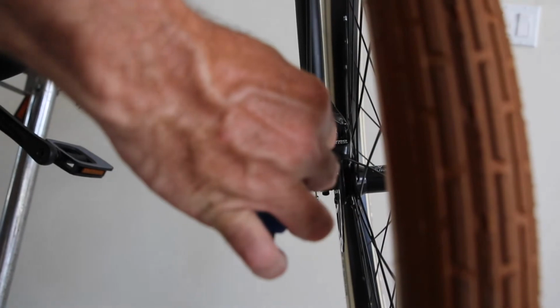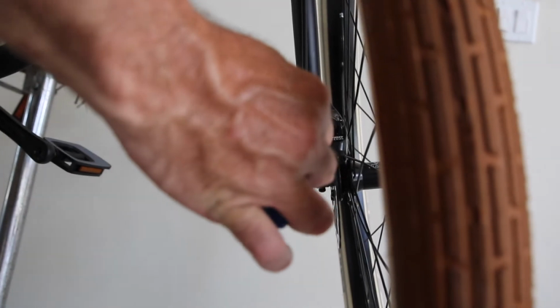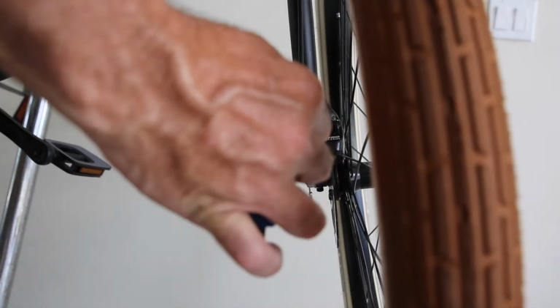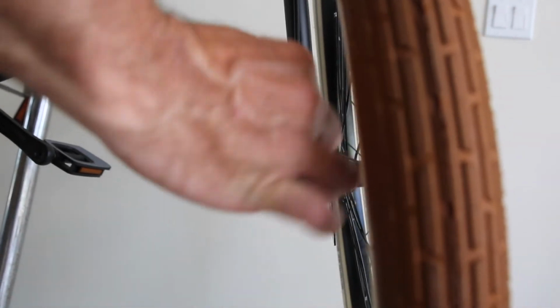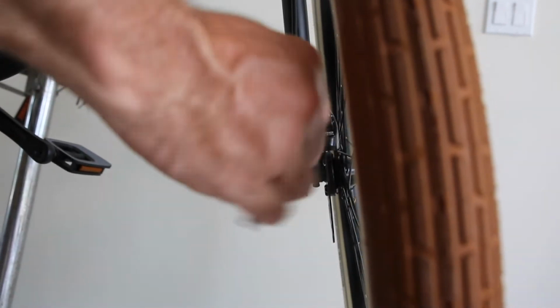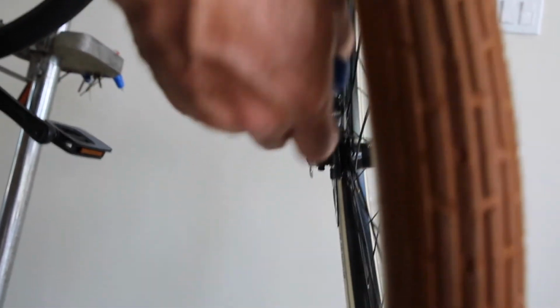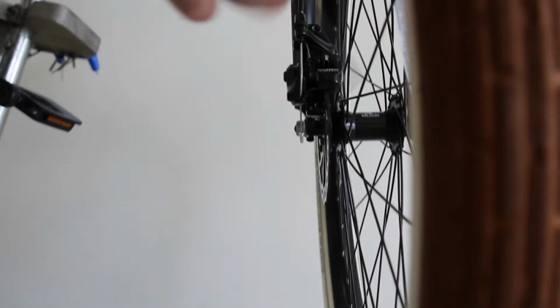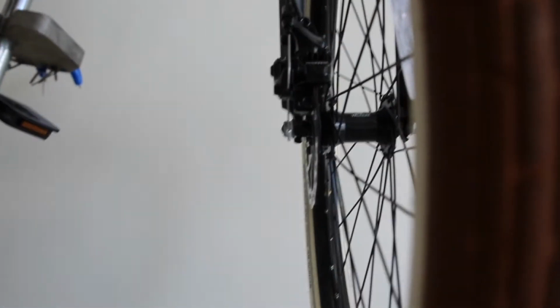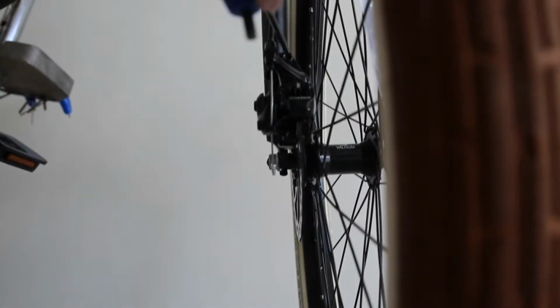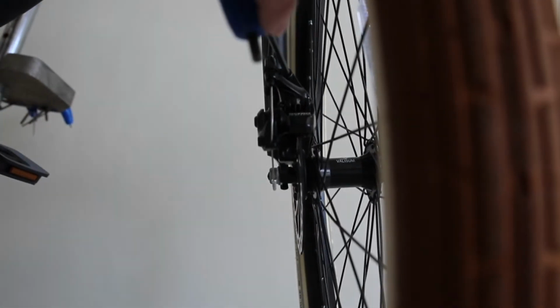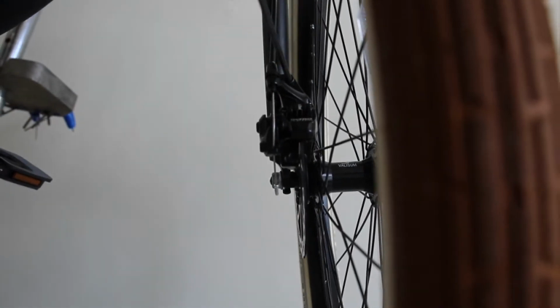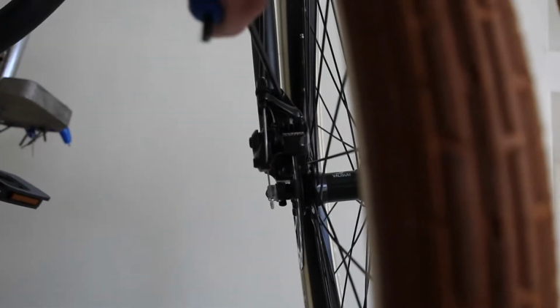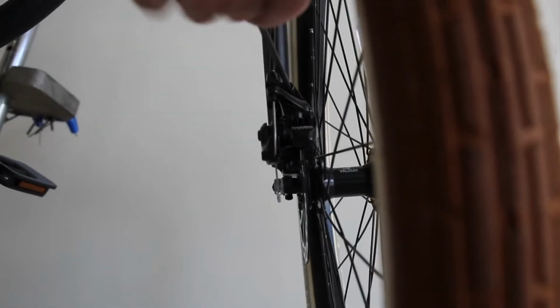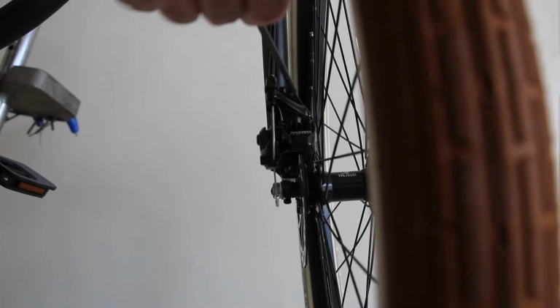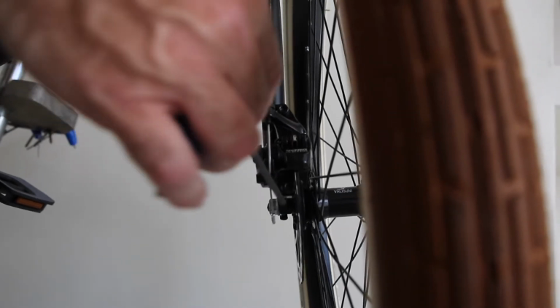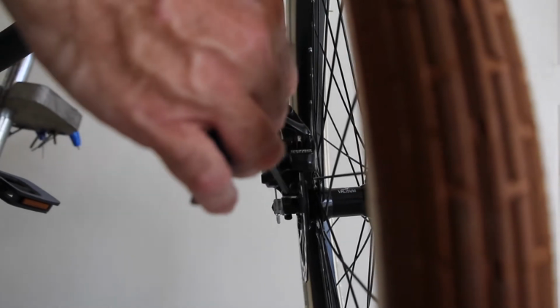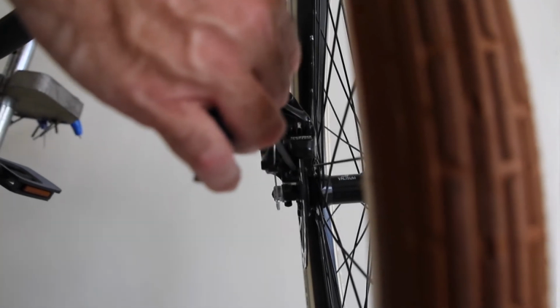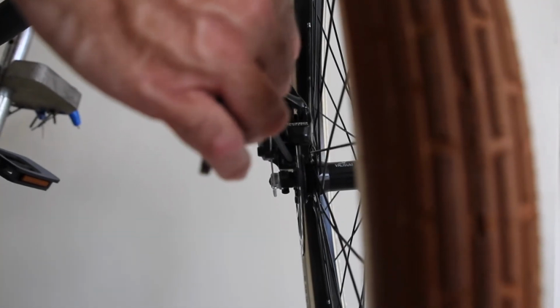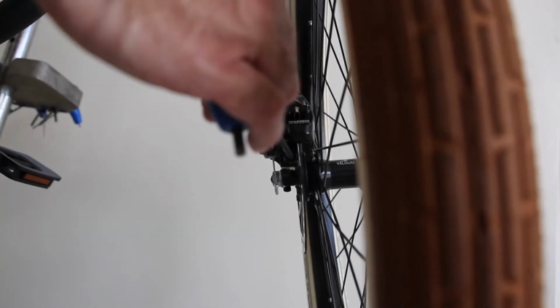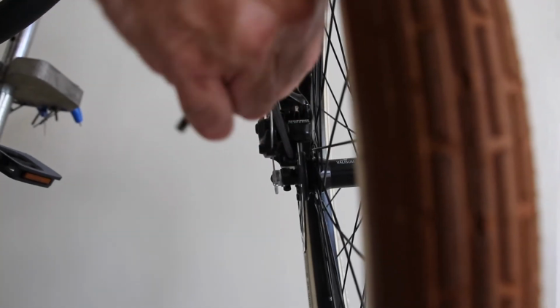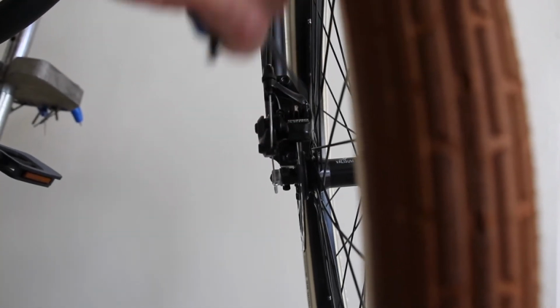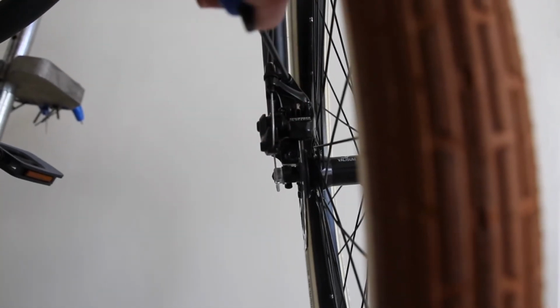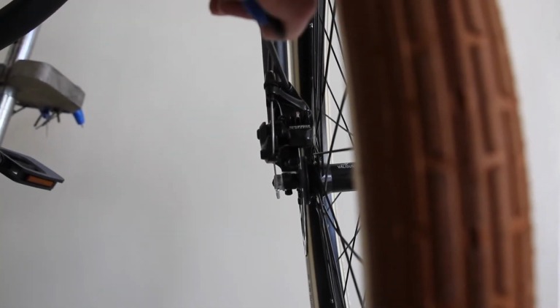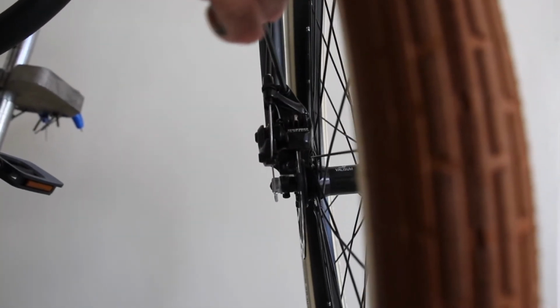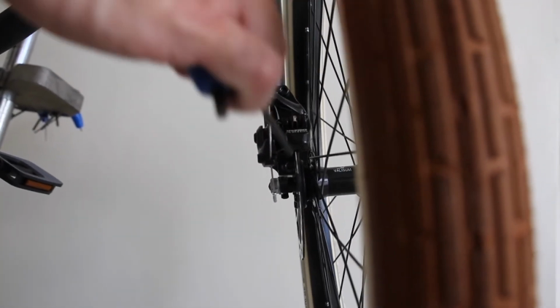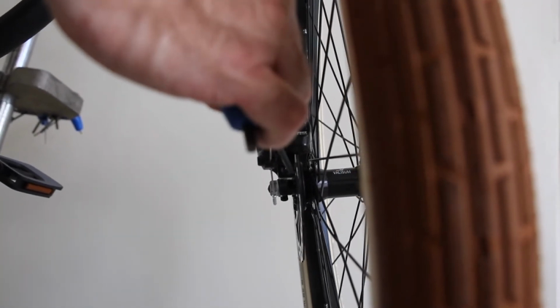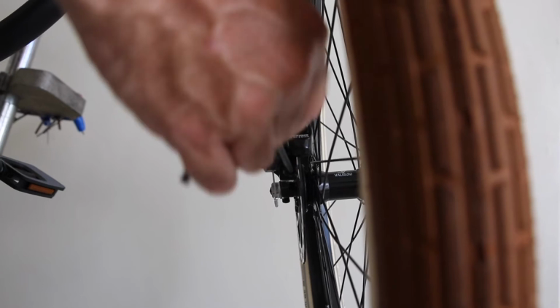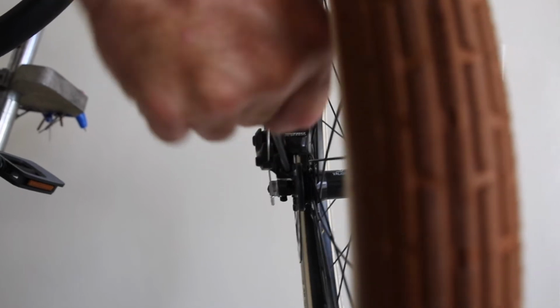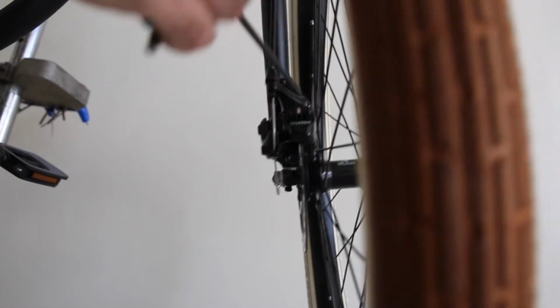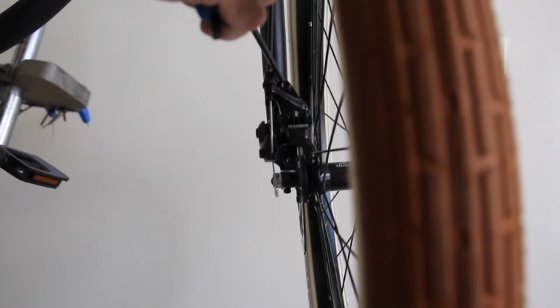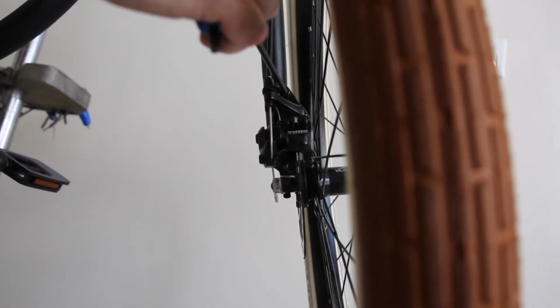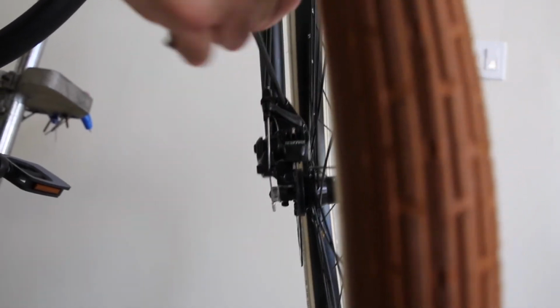Then I gently snug this down and then gently snug this down. Then I go back and snug a little more, snug a little more, and then final tightening, tightening.